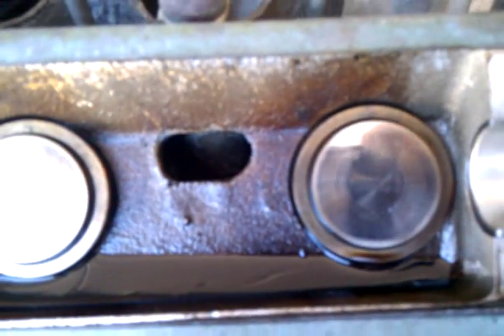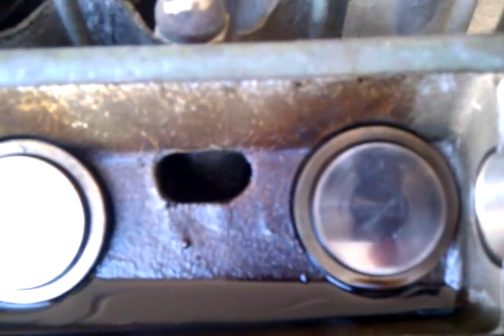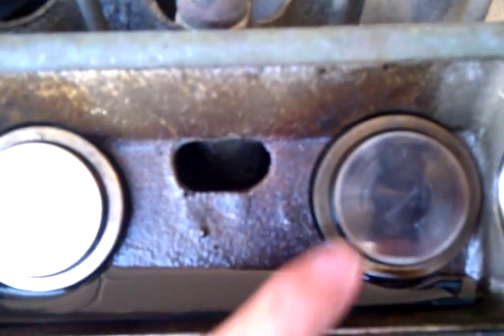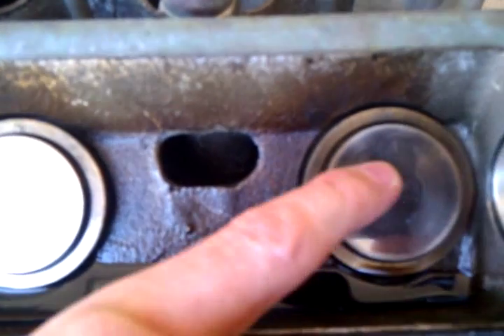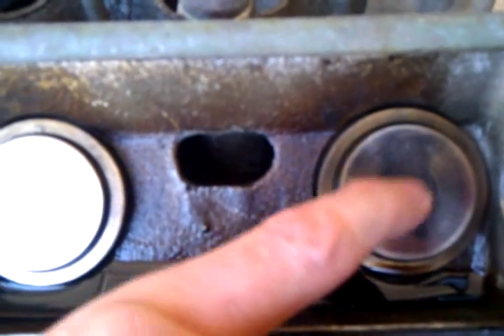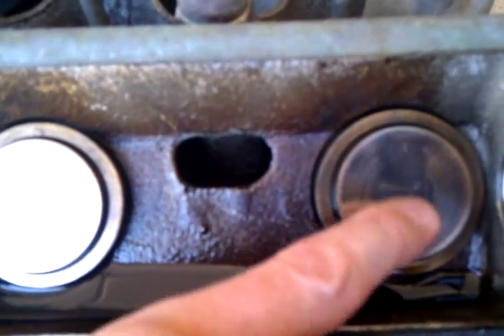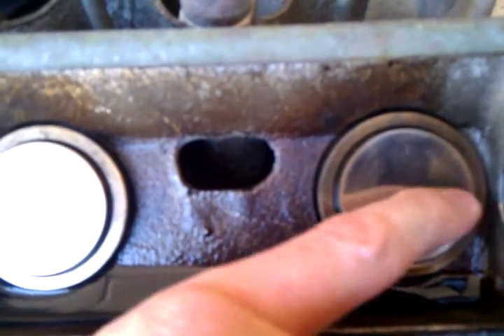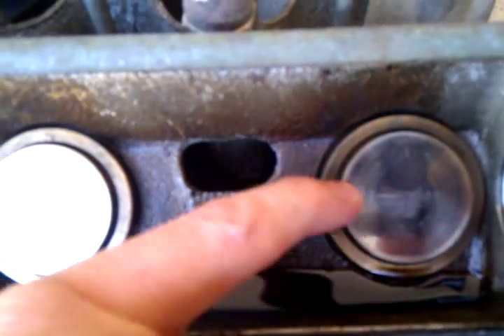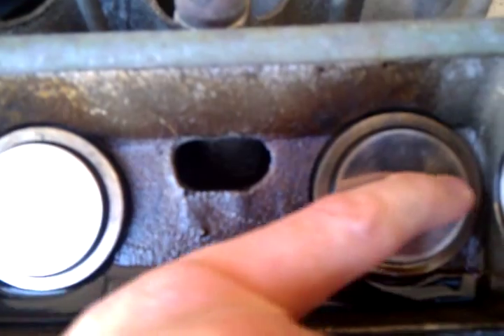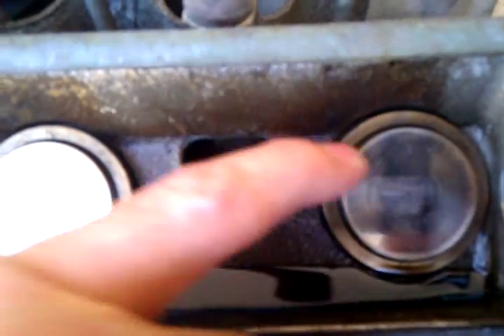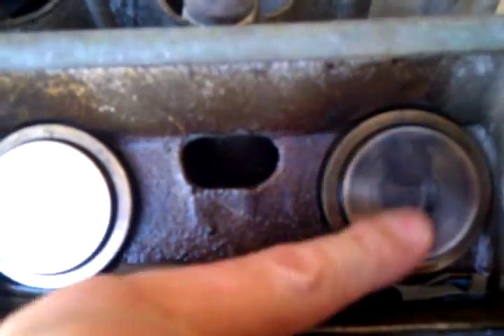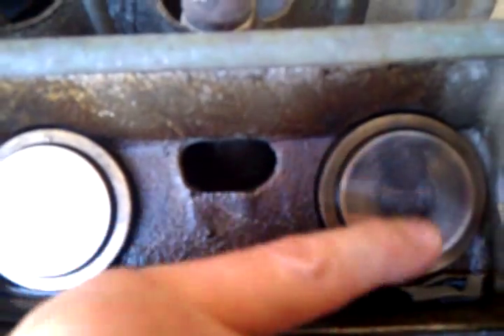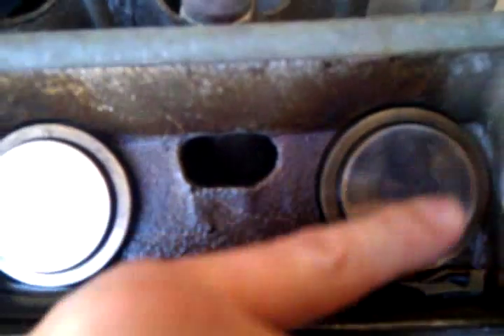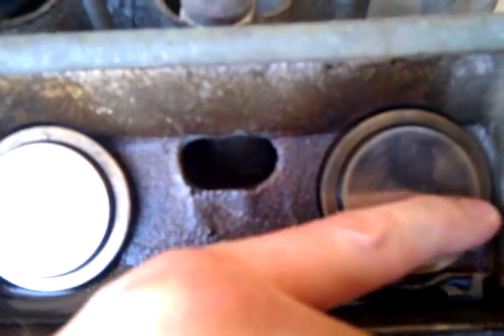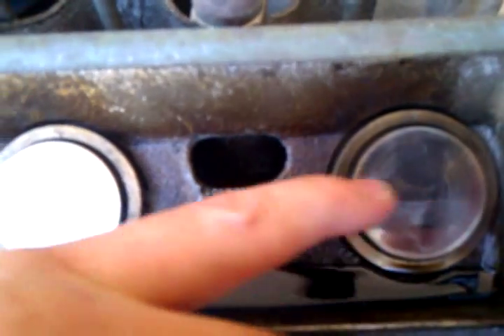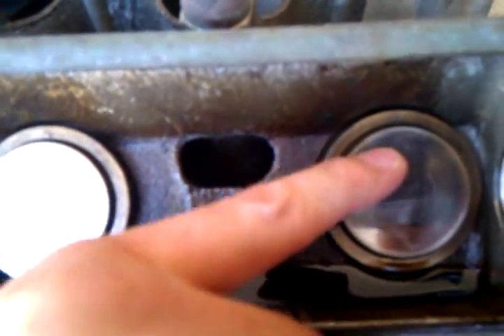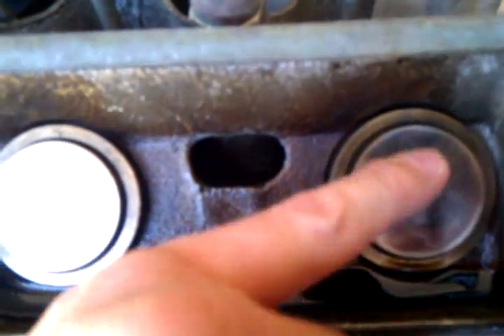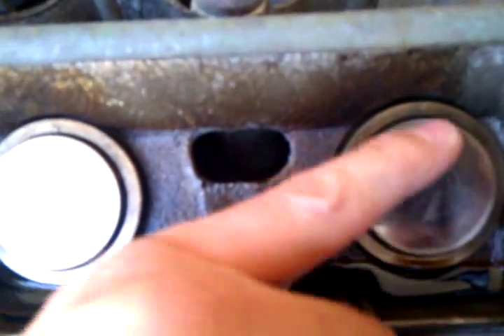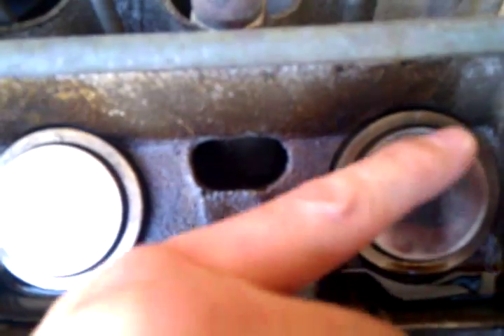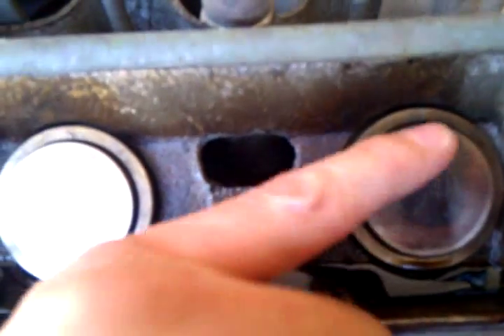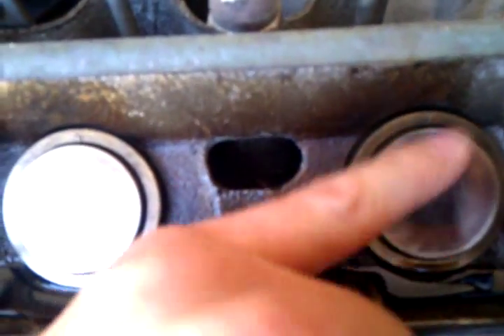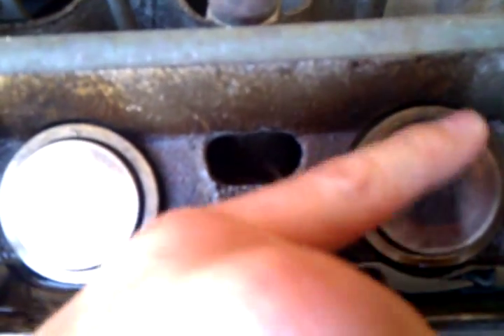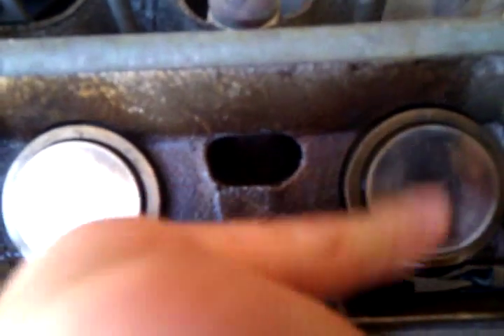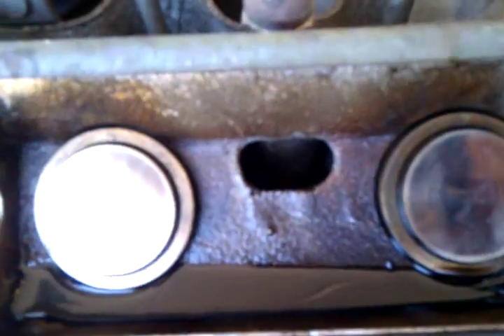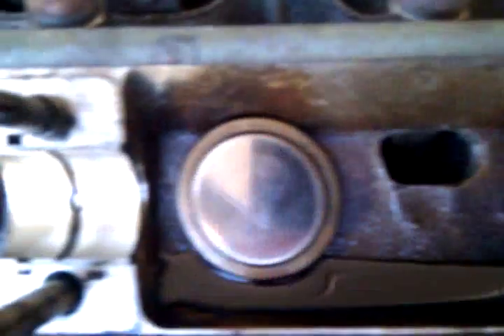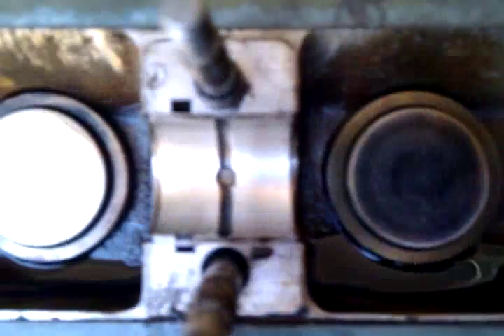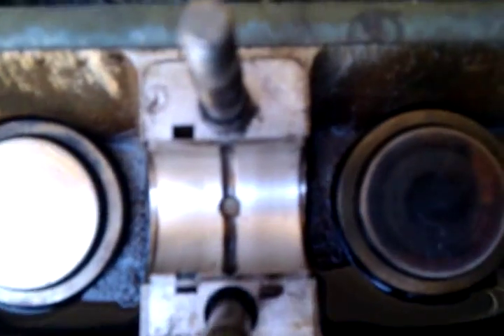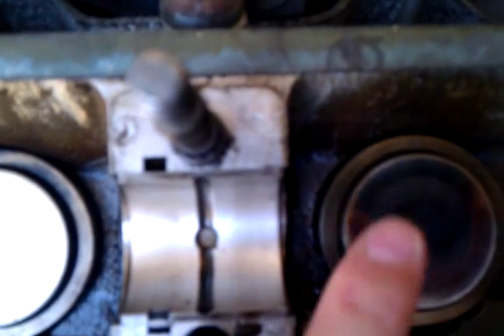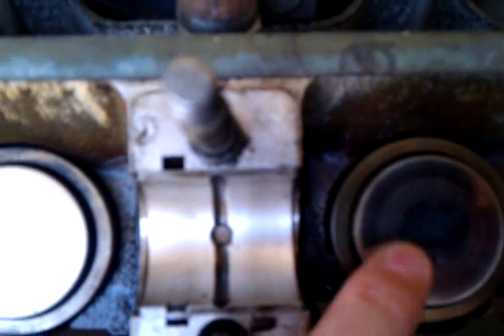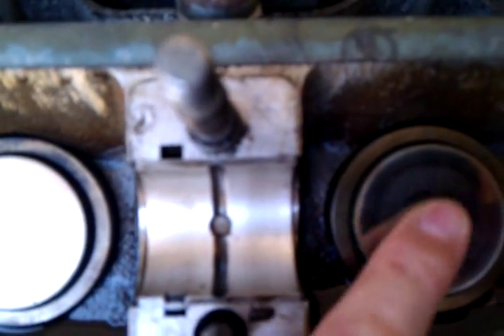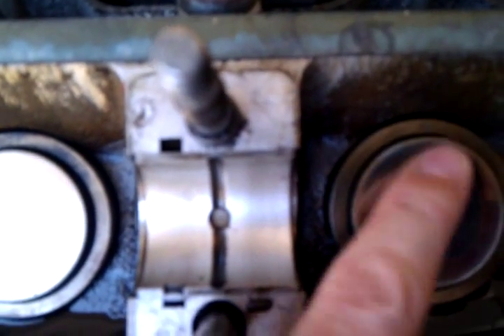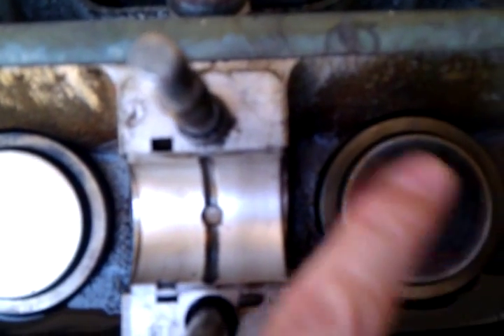The tappet is marked — there are two longitudinal marks here, so this one probably needs to be replaced. This one seems to be pretty okay.